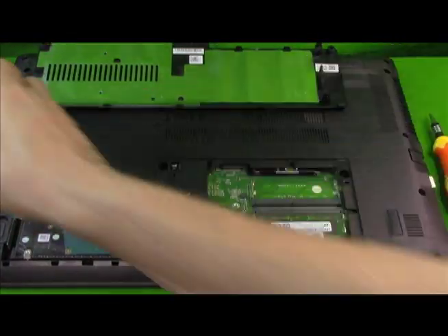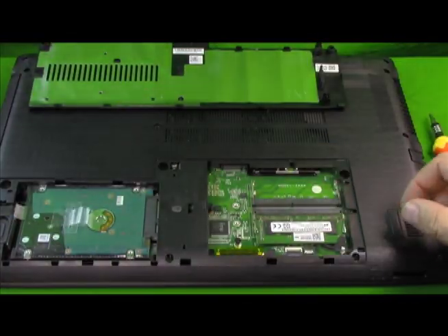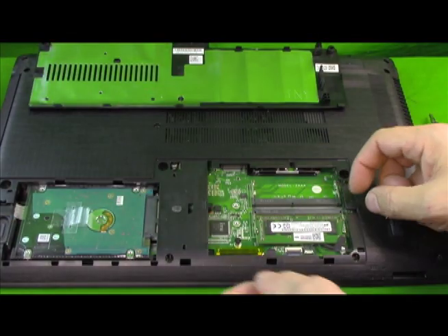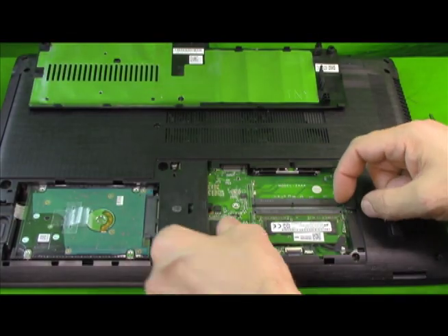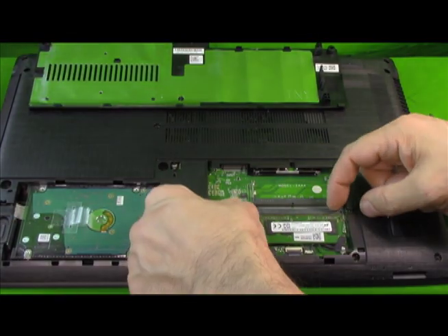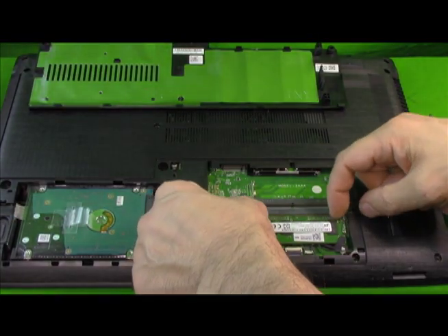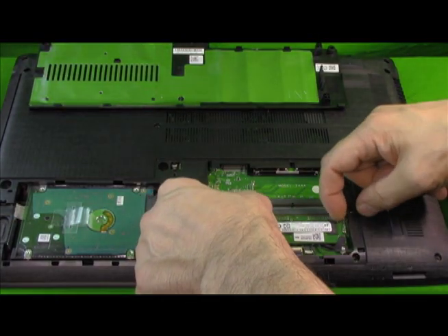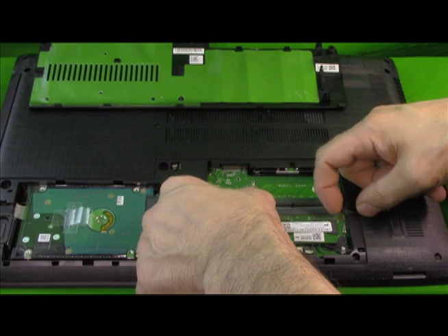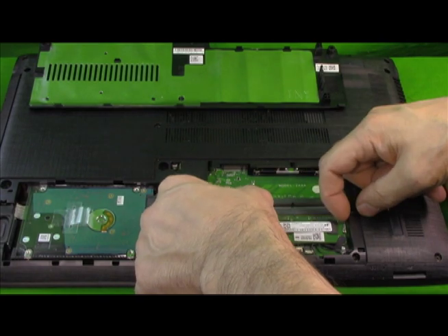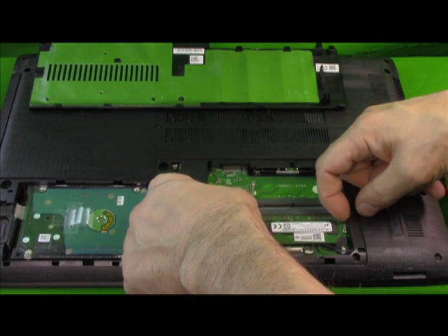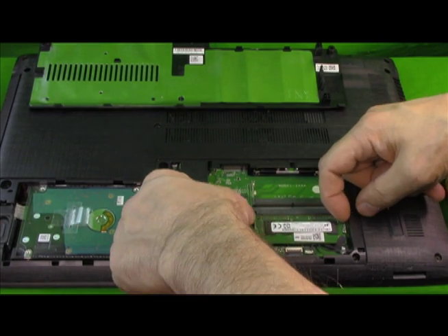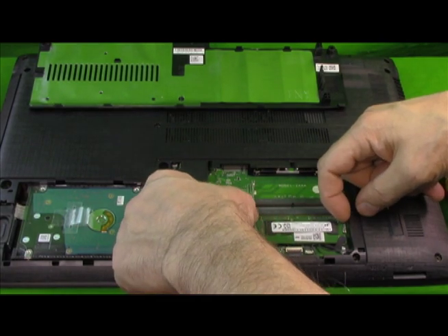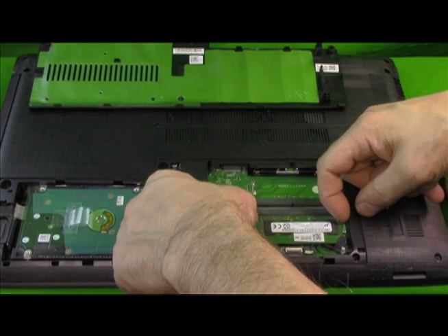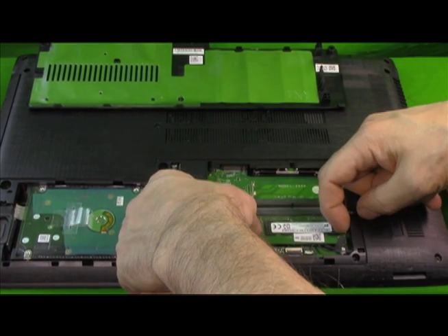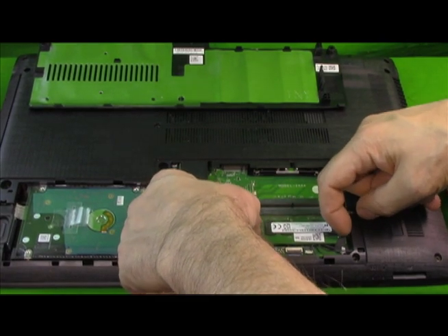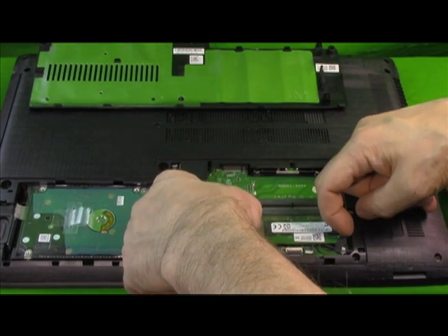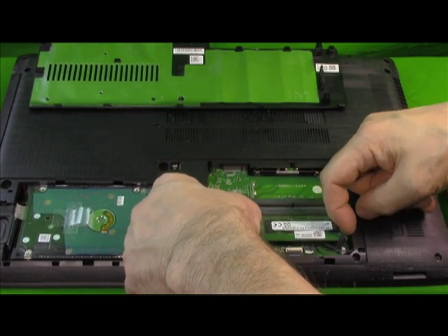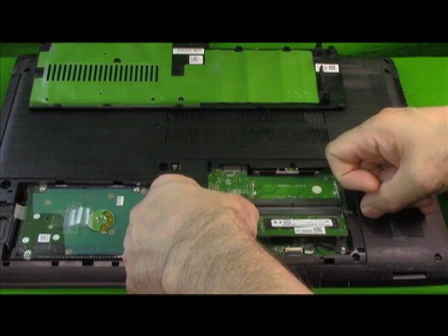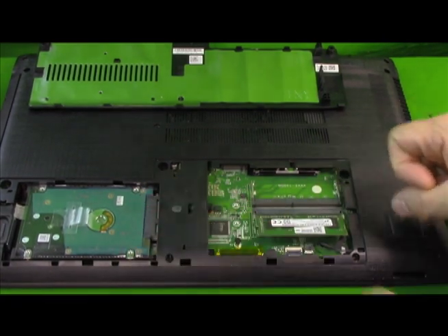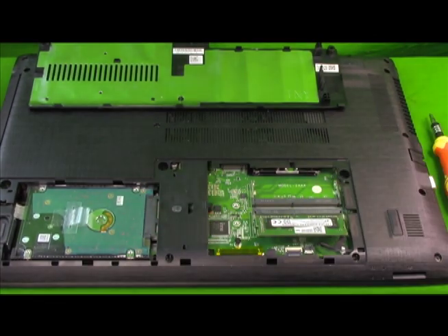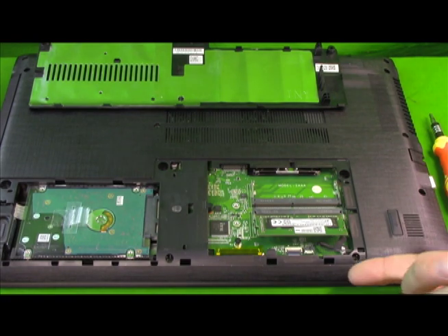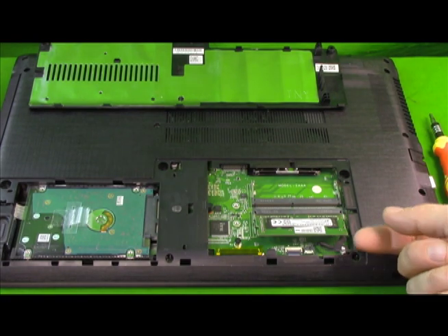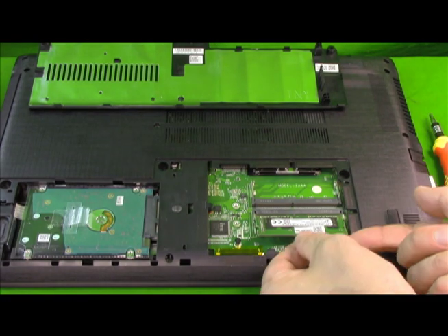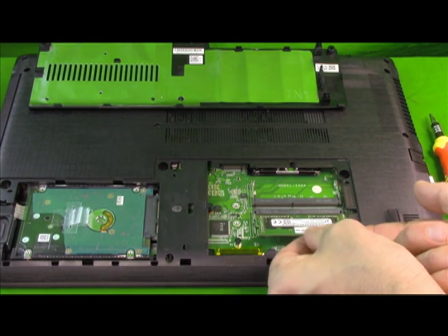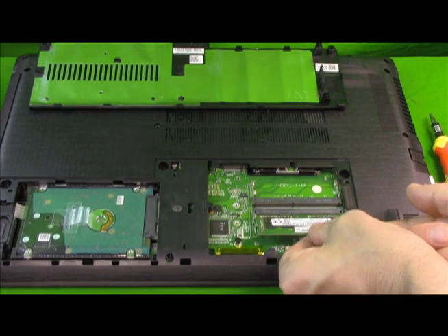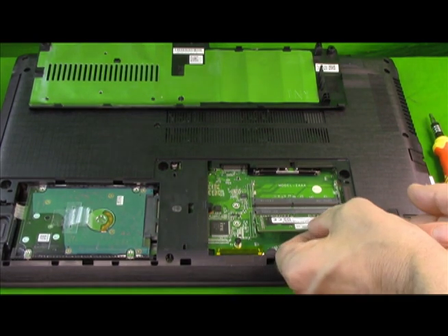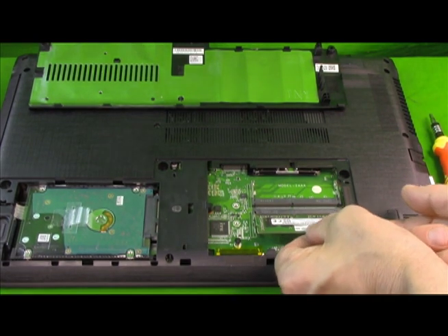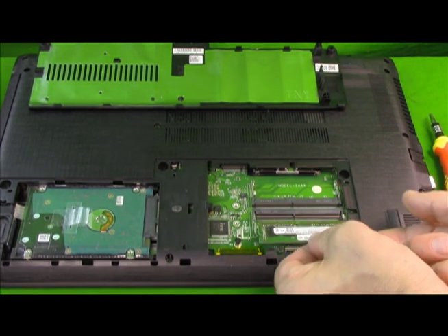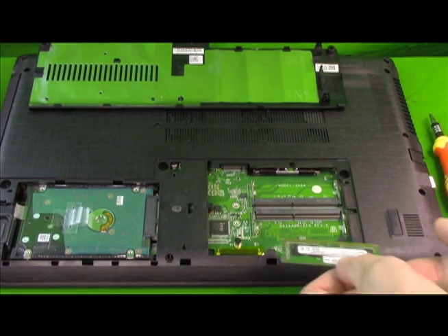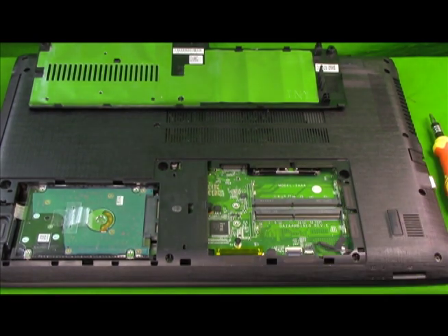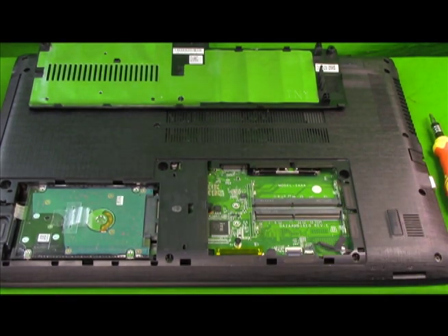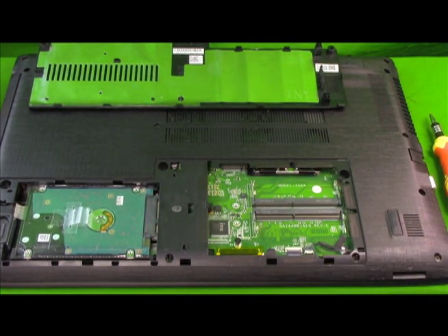I'm going to go ahead and take the 4 gigs out. You take these two clips and push them to the side, and it pops out at a 30-degree angle — just pull it towards you. Simple, take it right out.